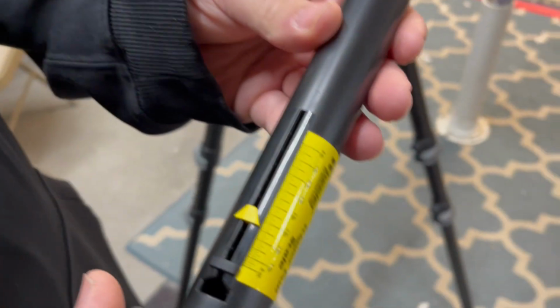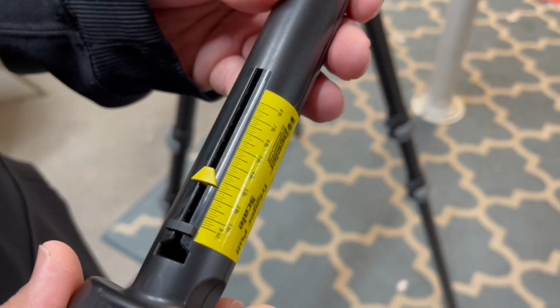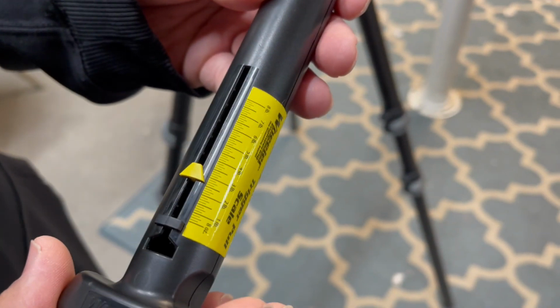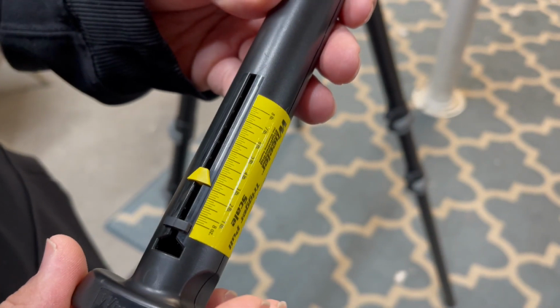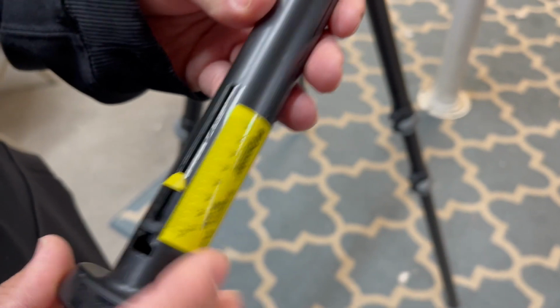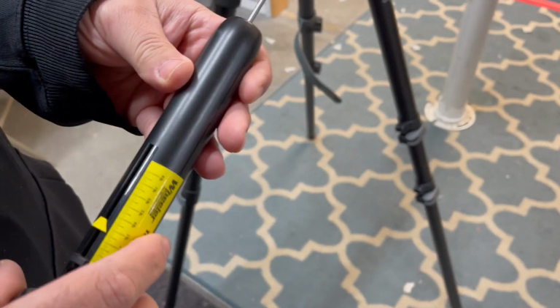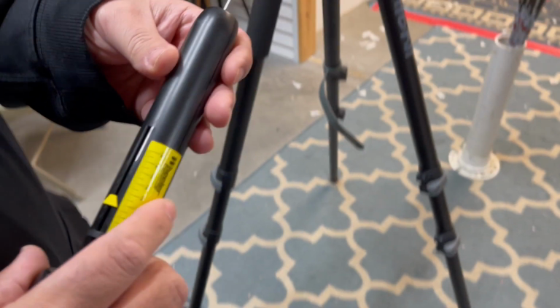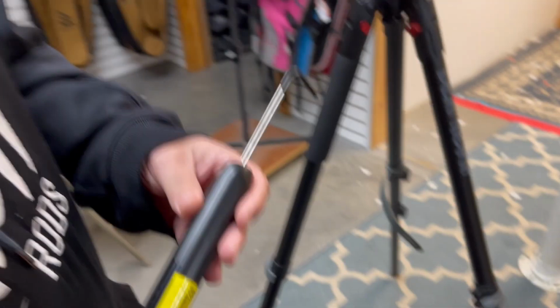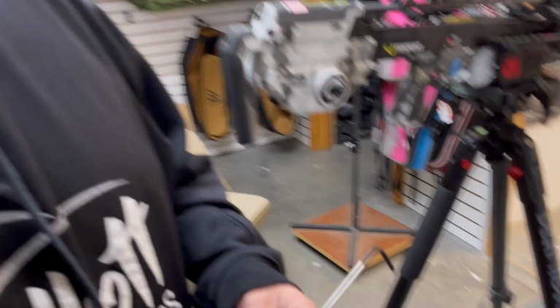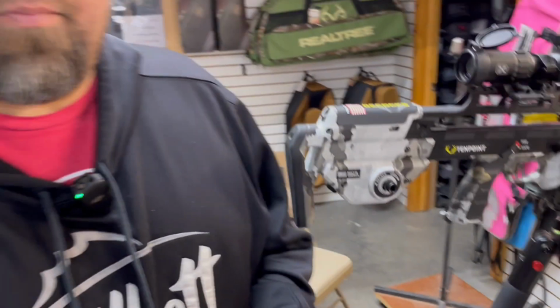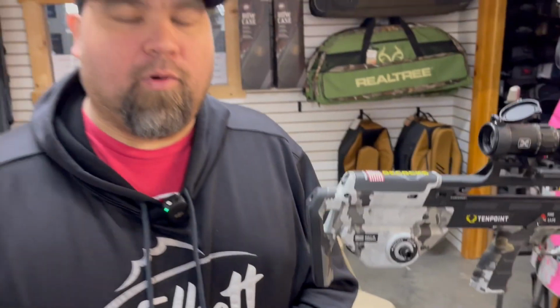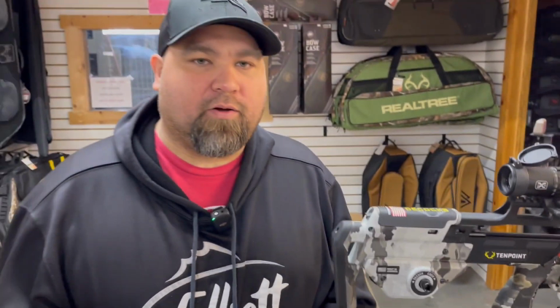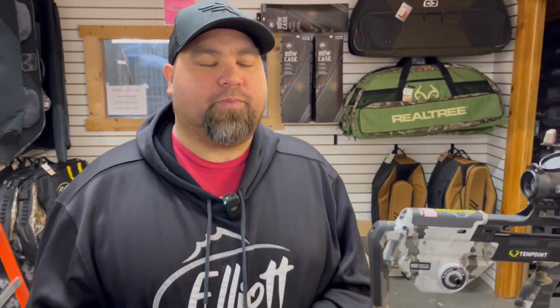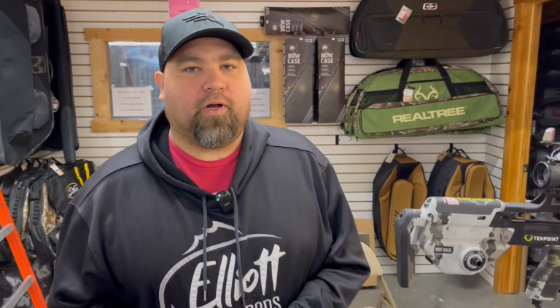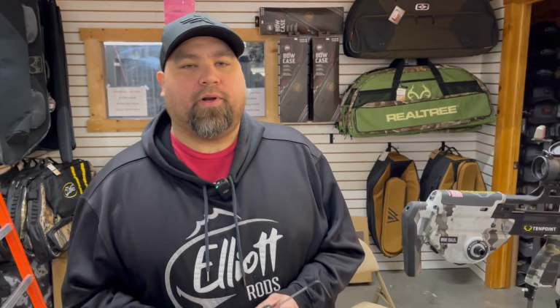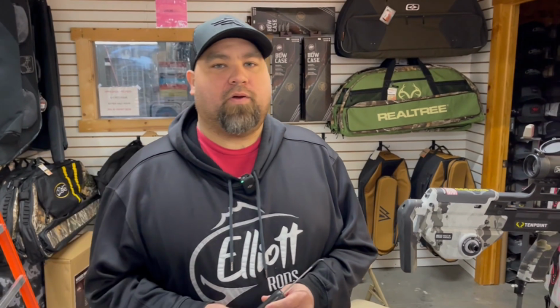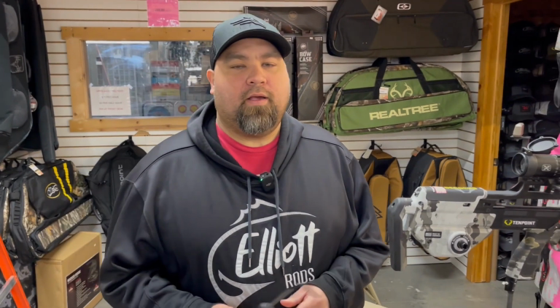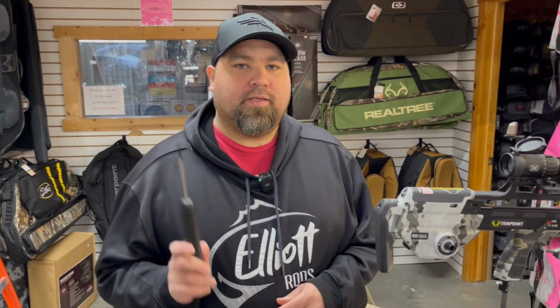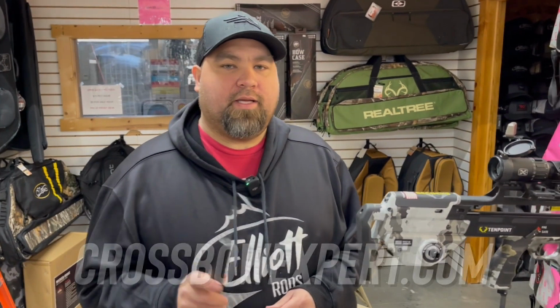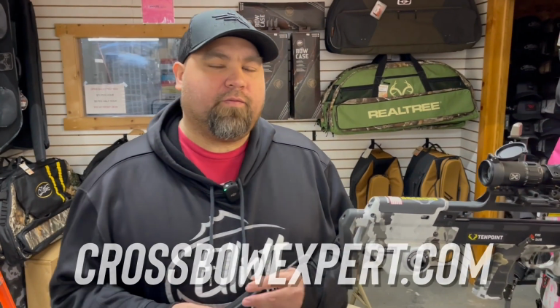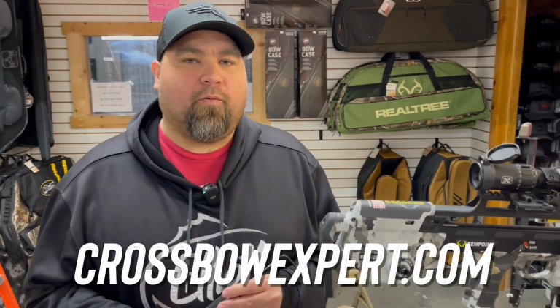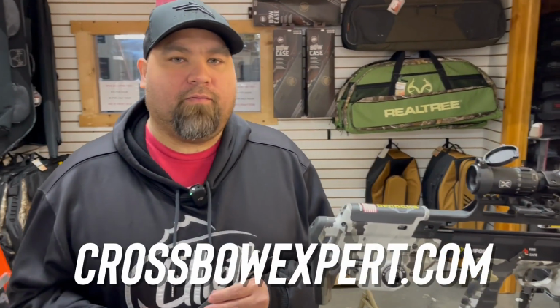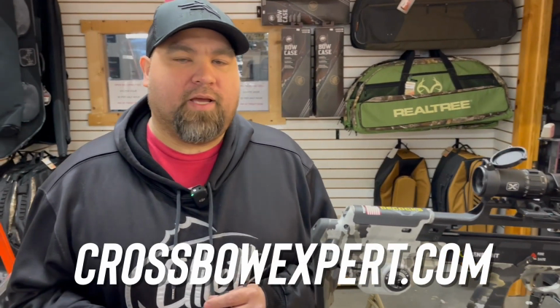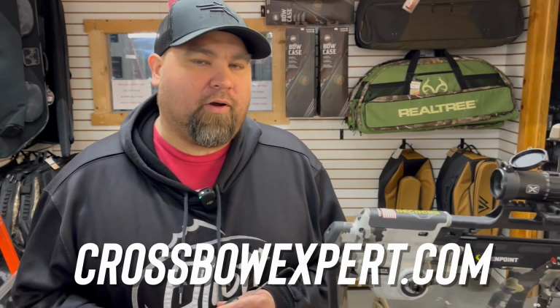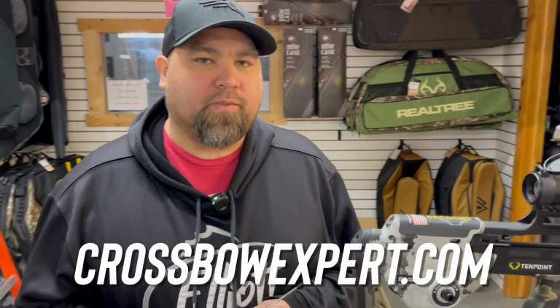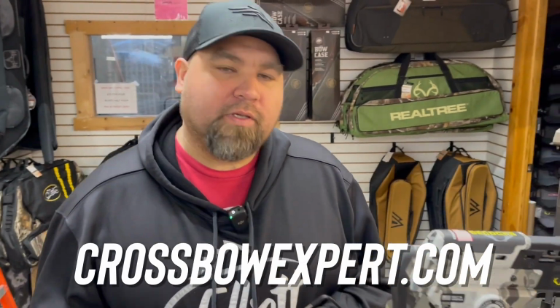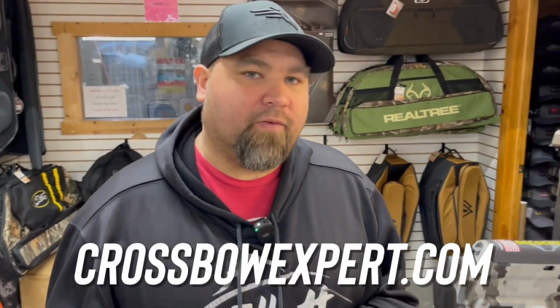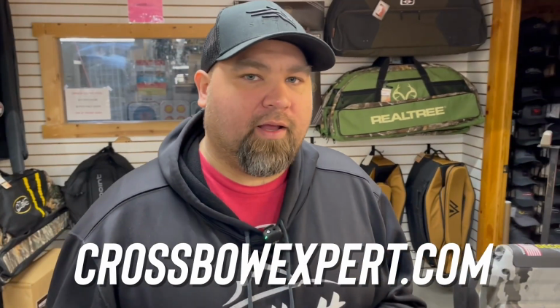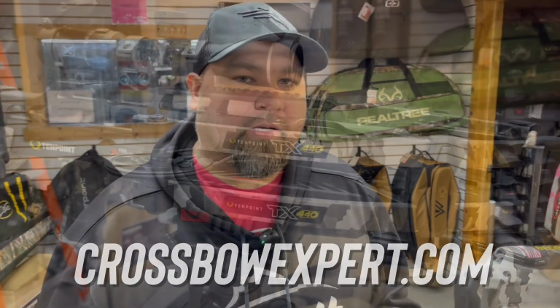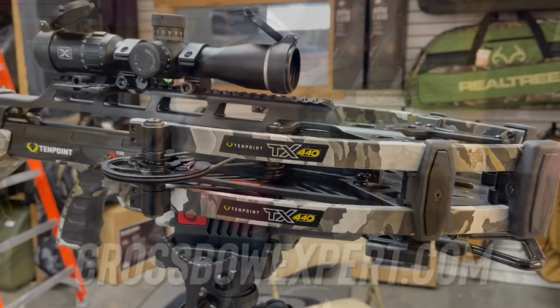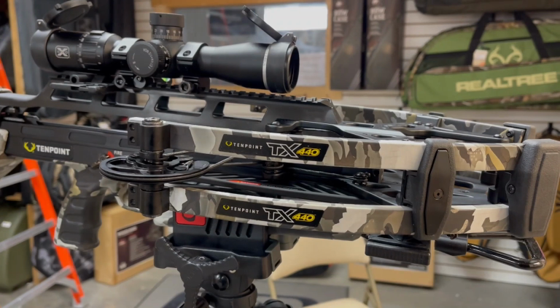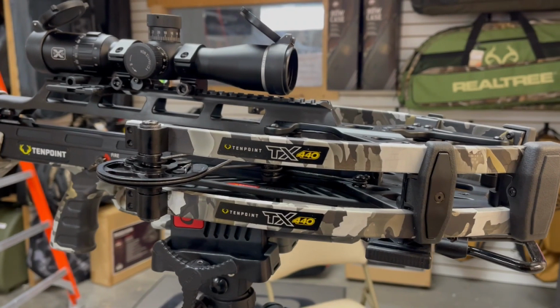Two and a half pound pull. It's got that TriggerTech high performance crossbow trigger put into it. This is the TX 440 from 10-point Crossbows and you can find it at CrossbowExpert.com.